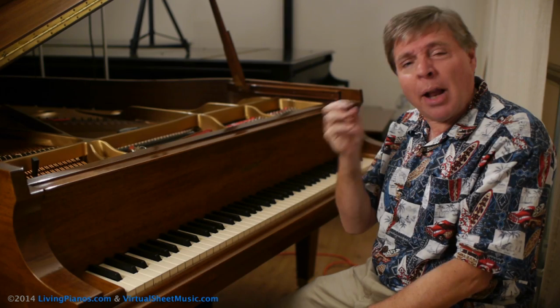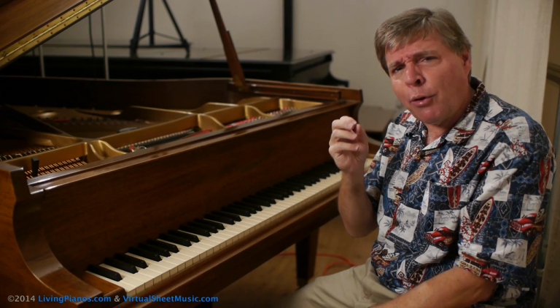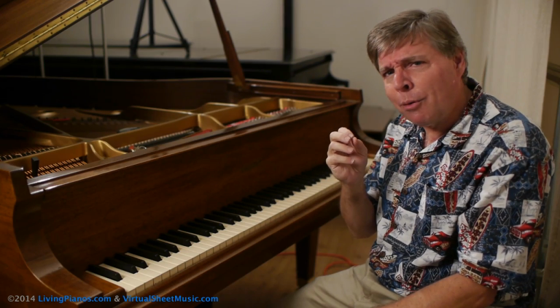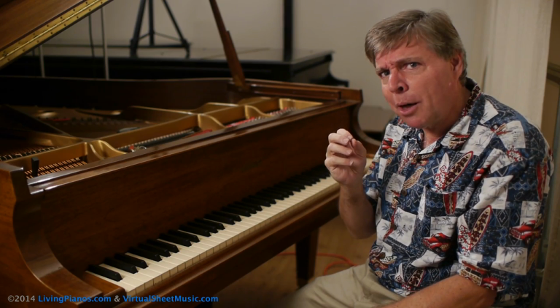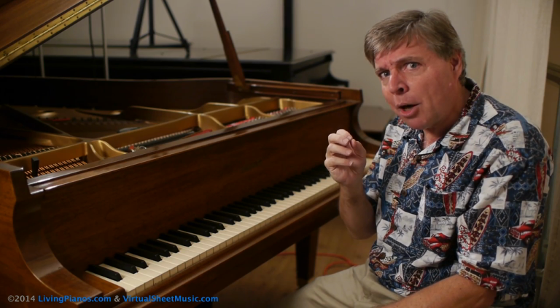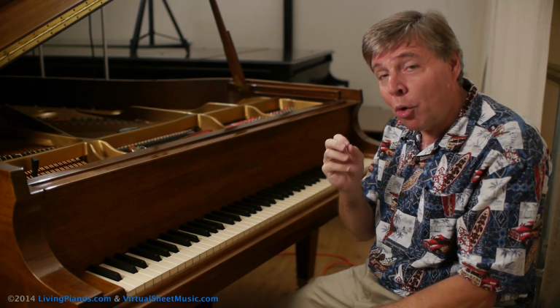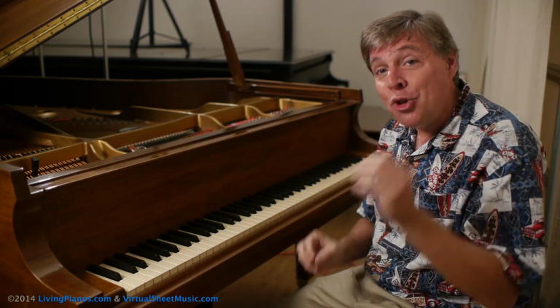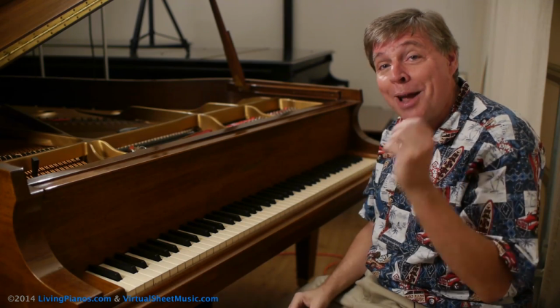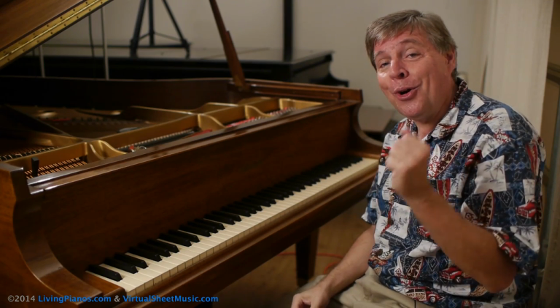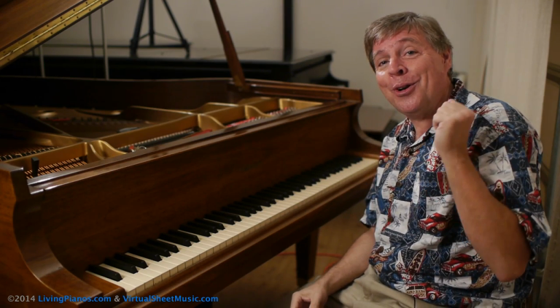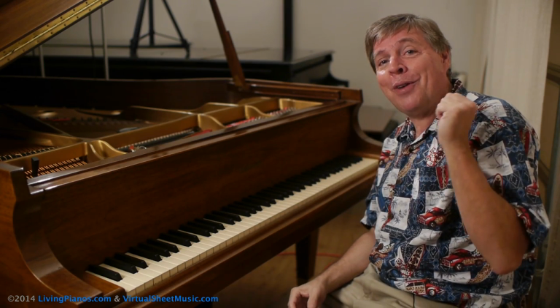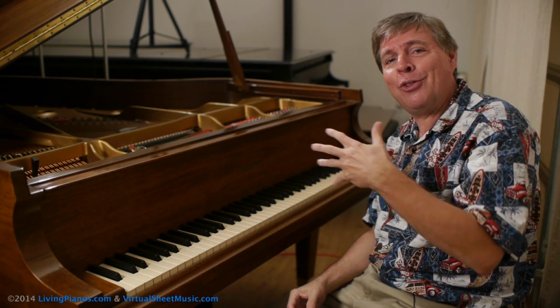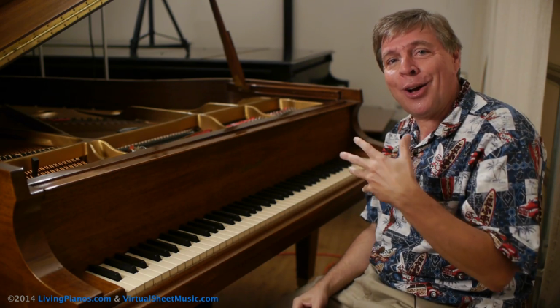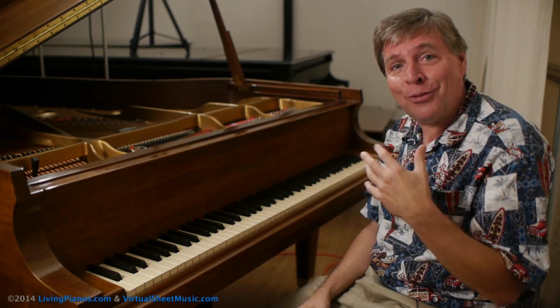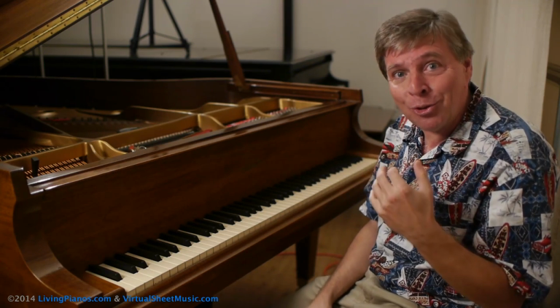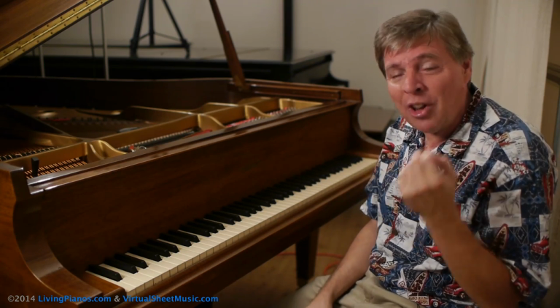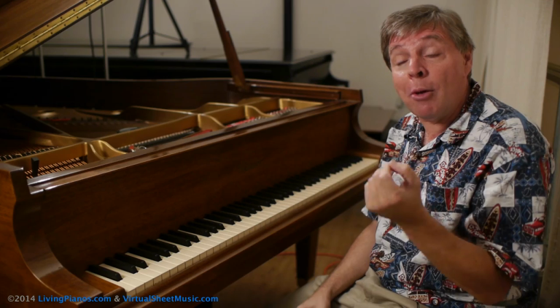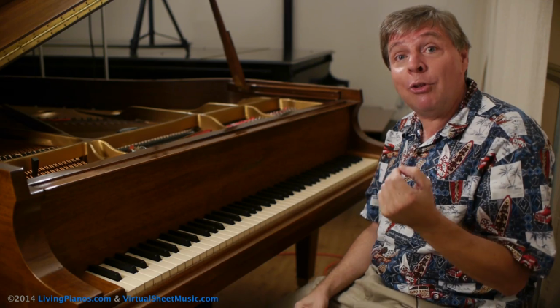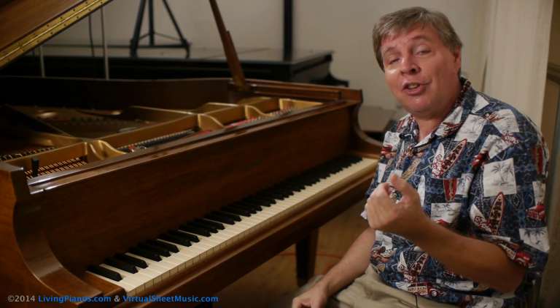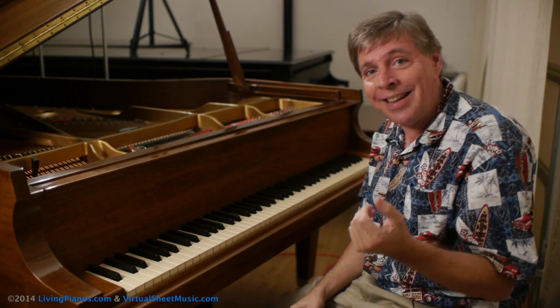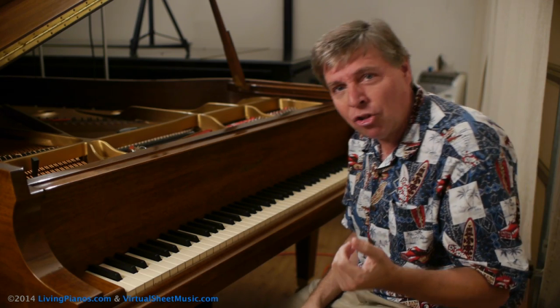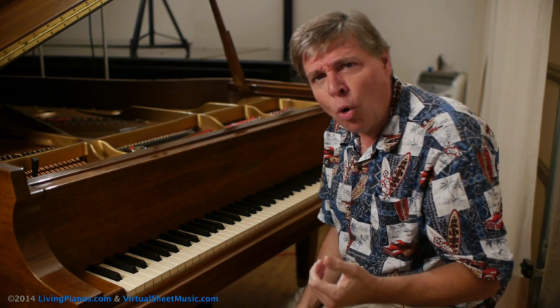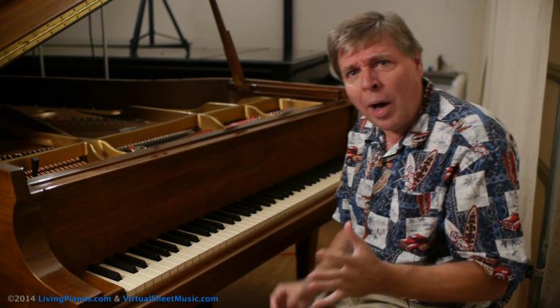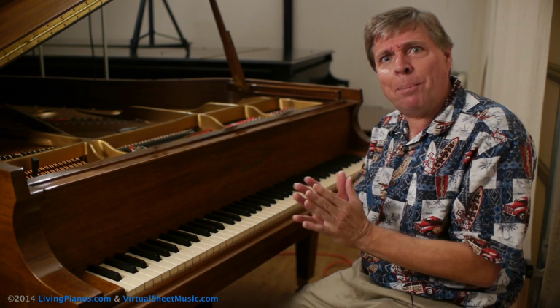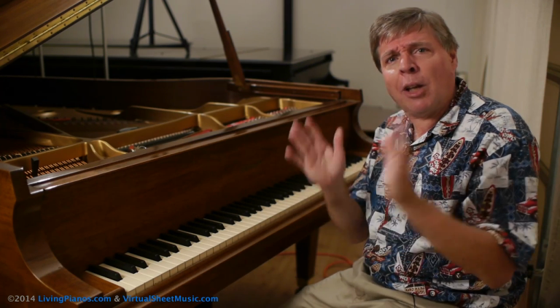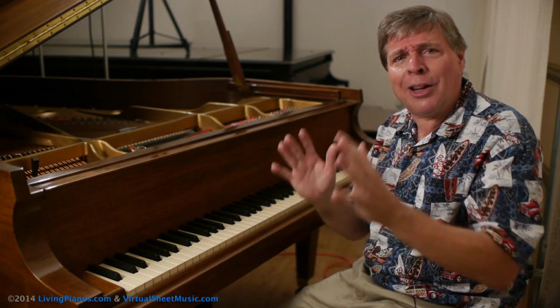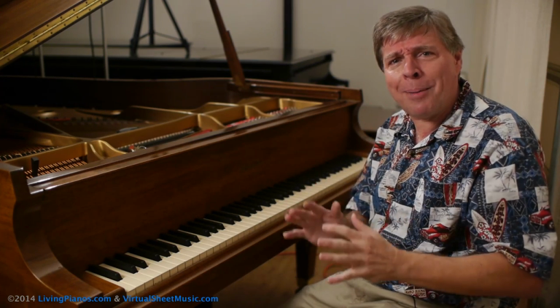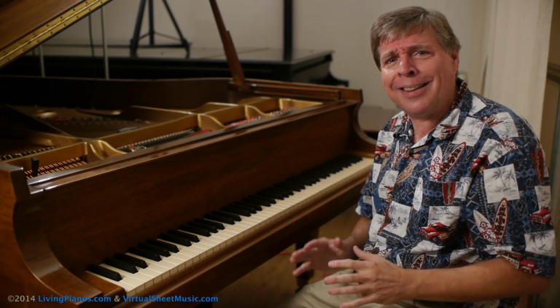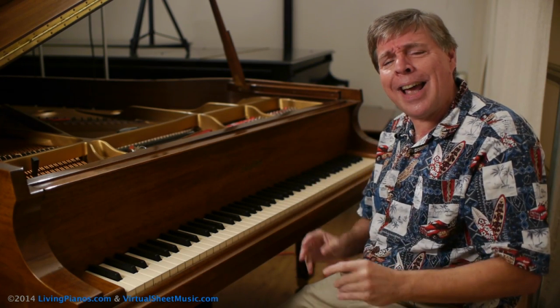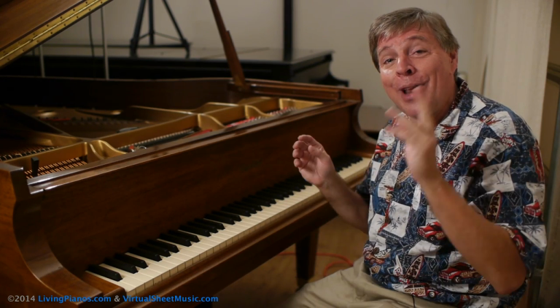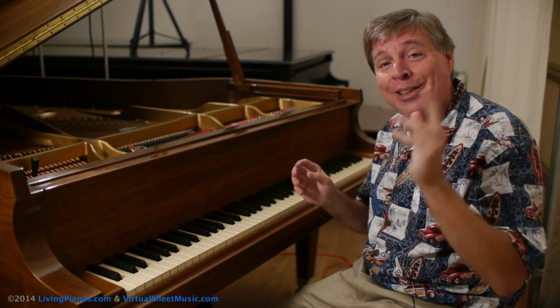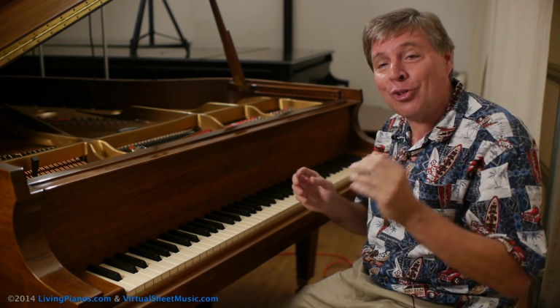You may have heard of prepared piano before. You may have heard evocative sounds in film scores that make use of these techniques. What is it, basically? We're going to talk about that today and even have a demonstration.